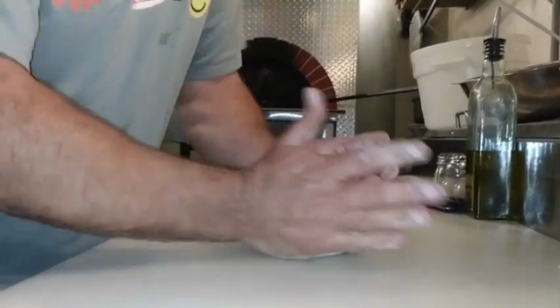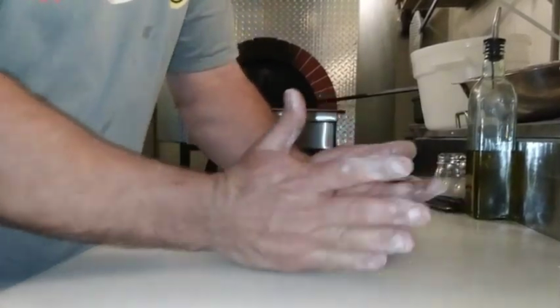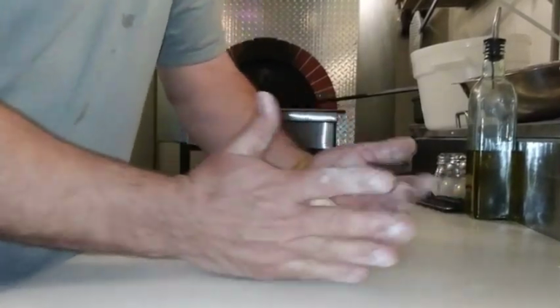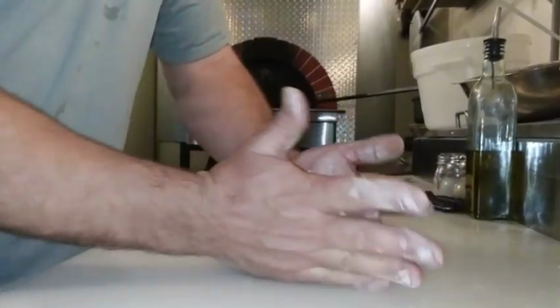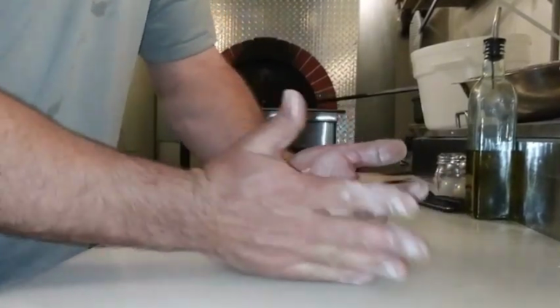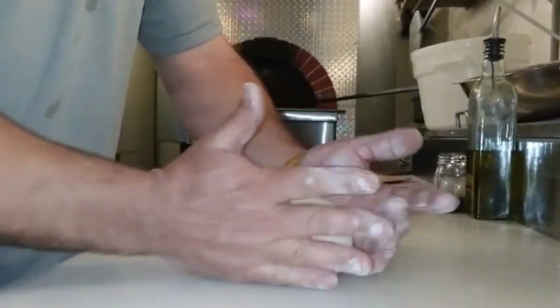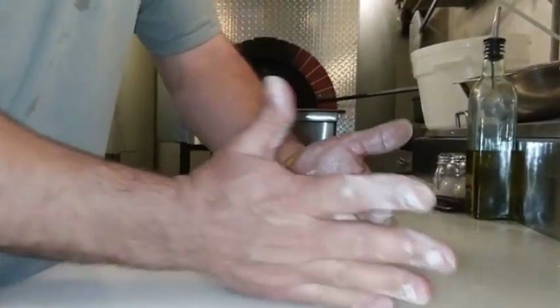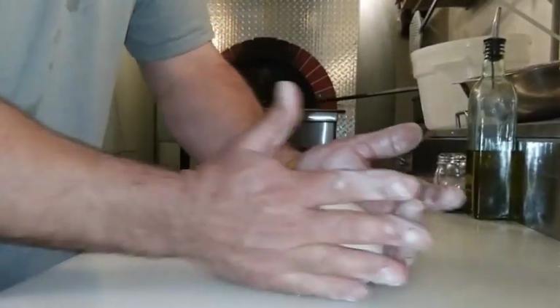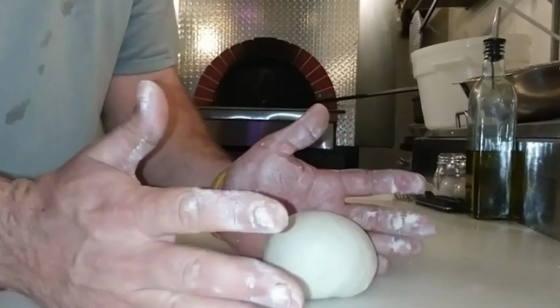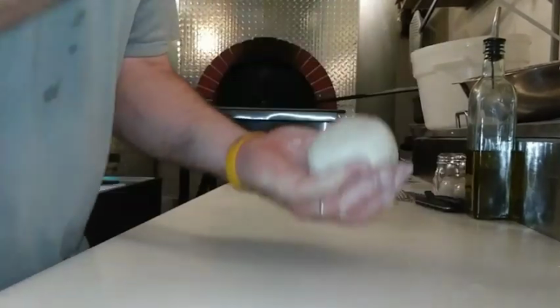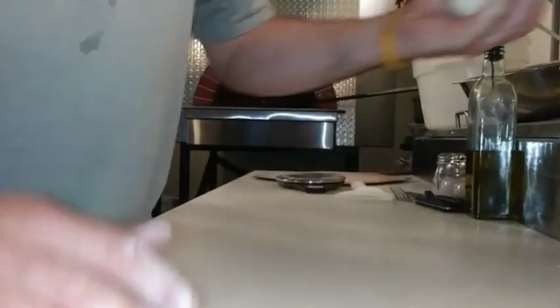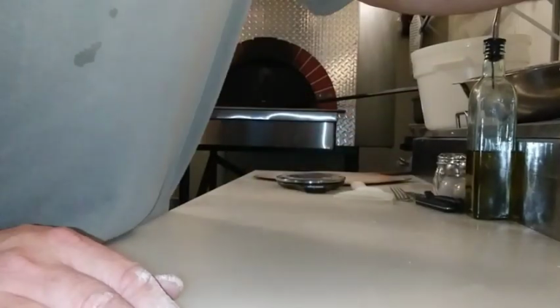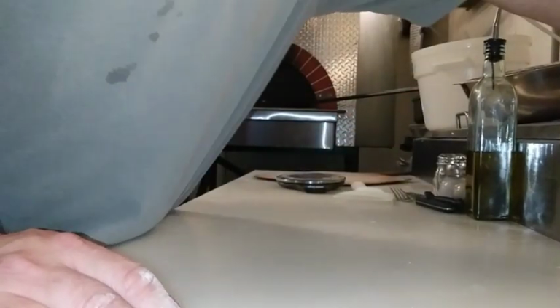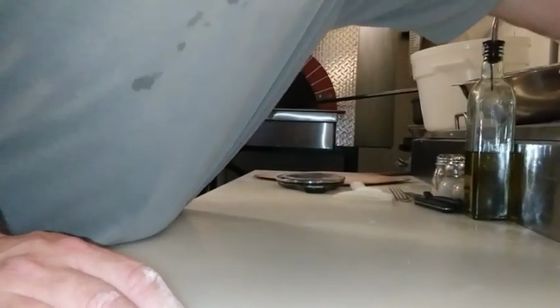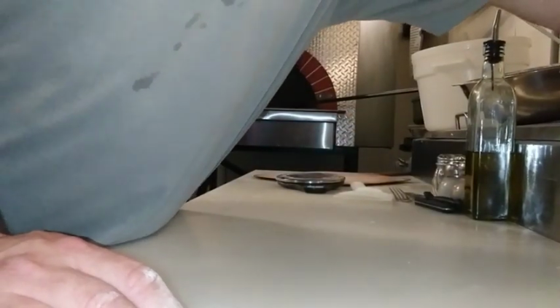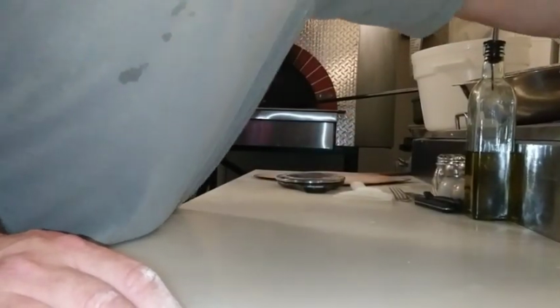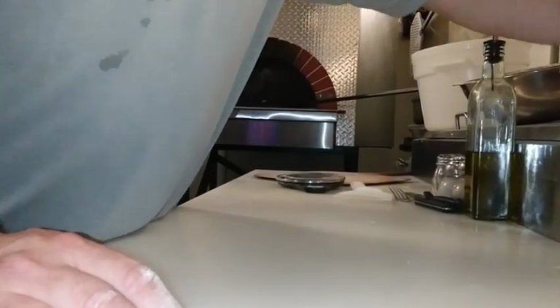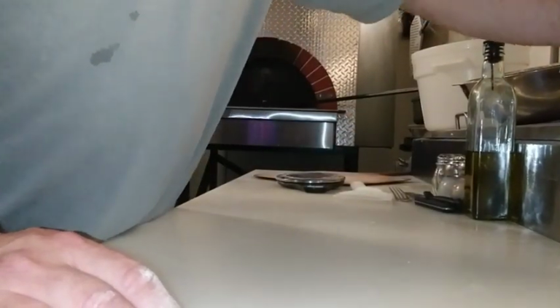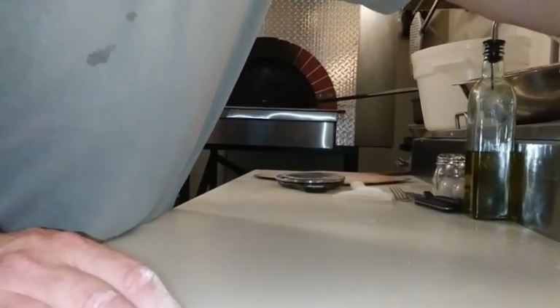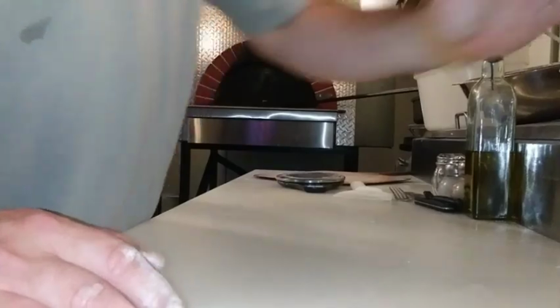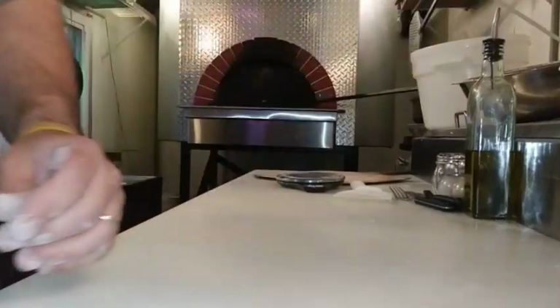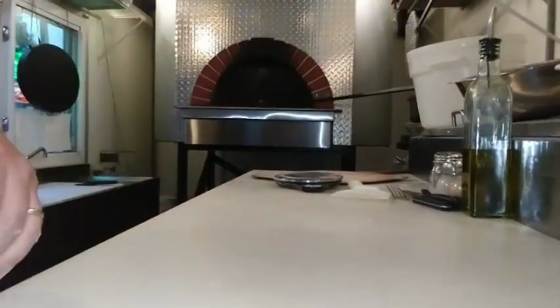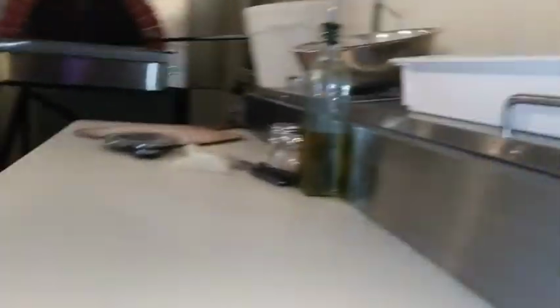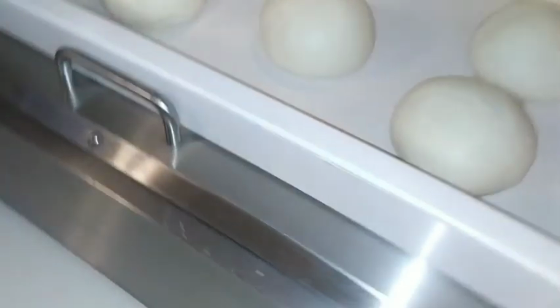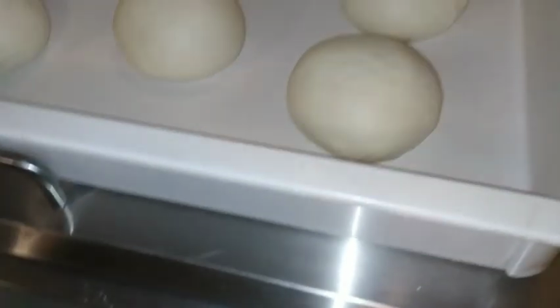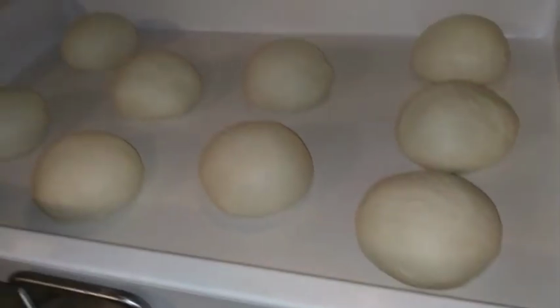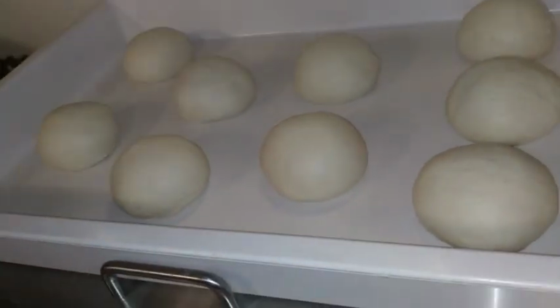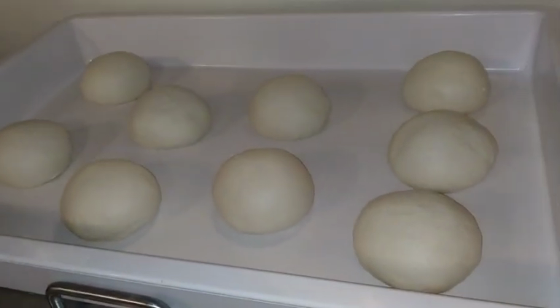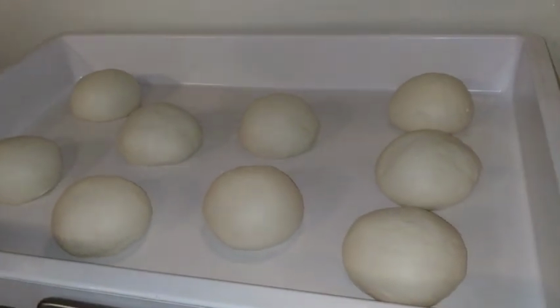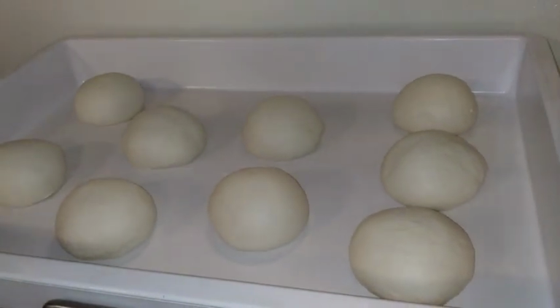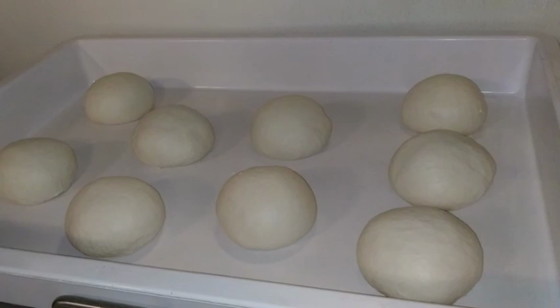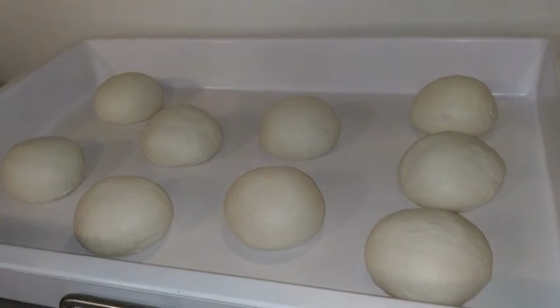So it is a very thin, thin pizza — it's not a big doughy mess. Ready to roll.